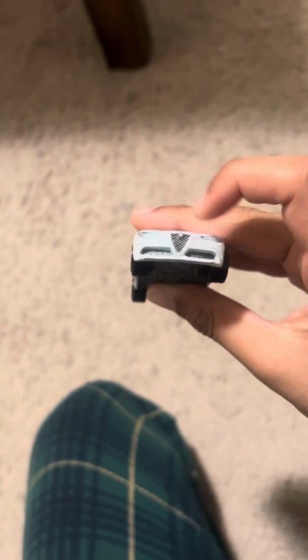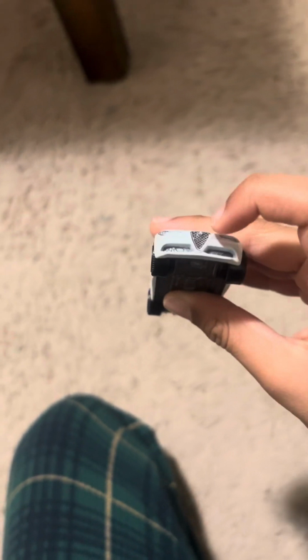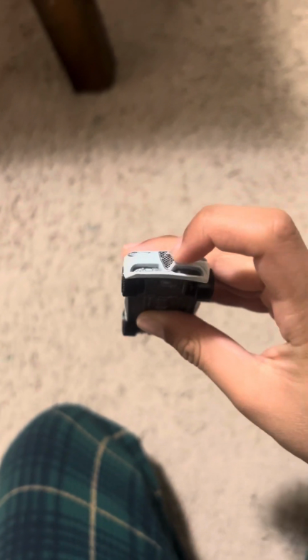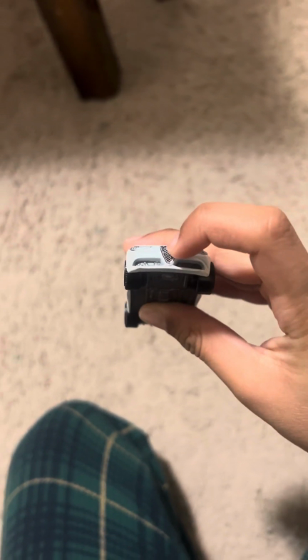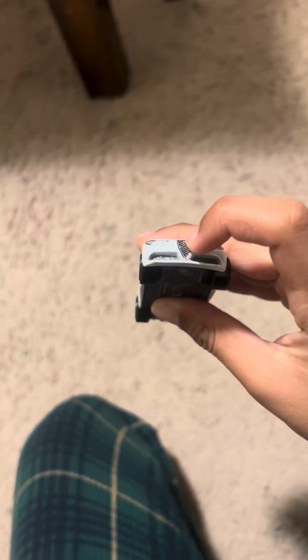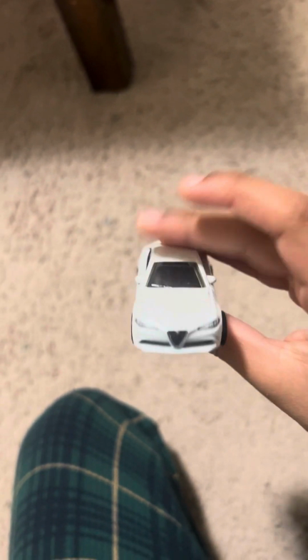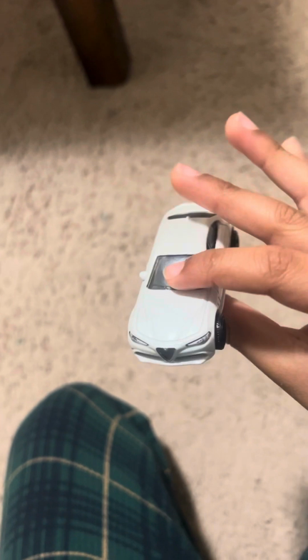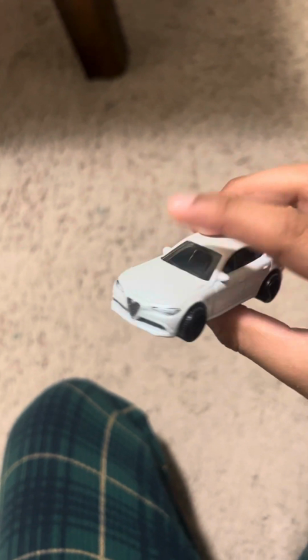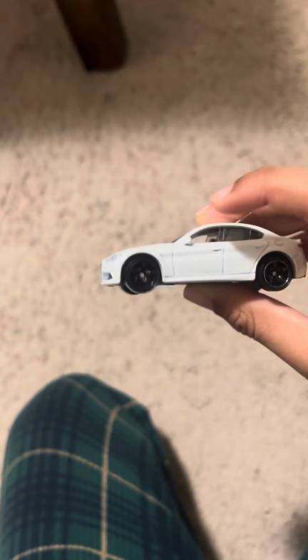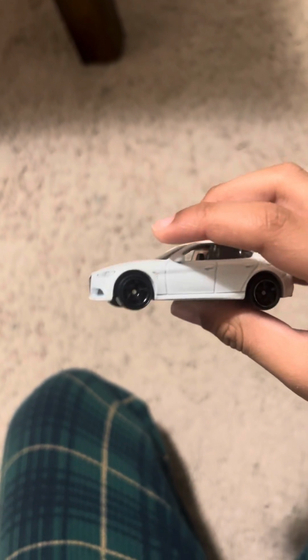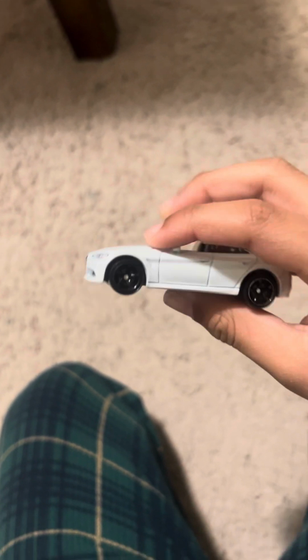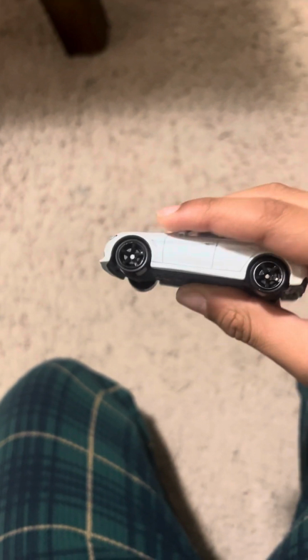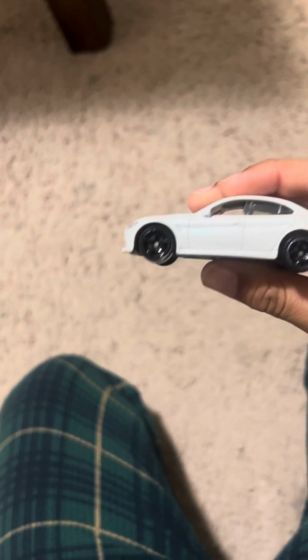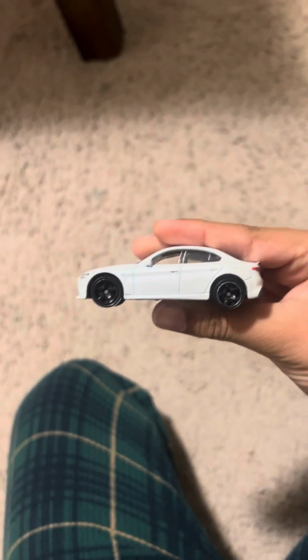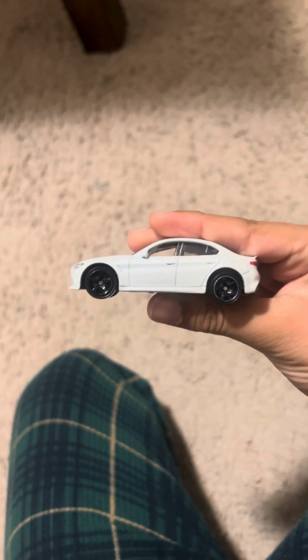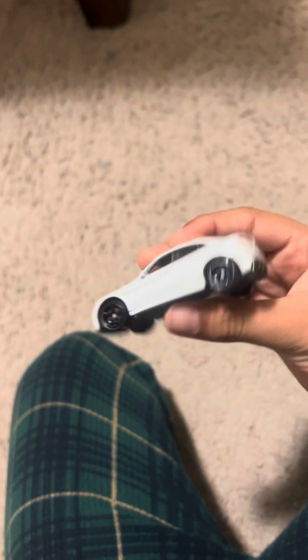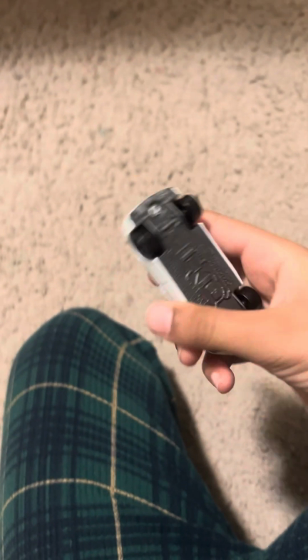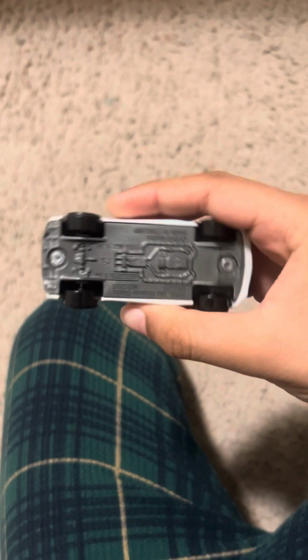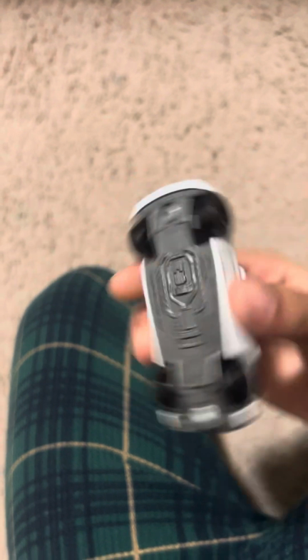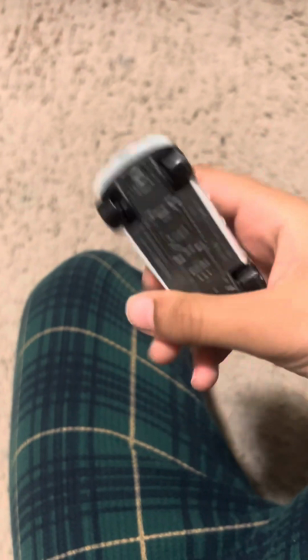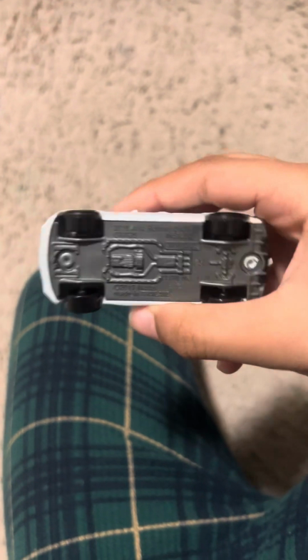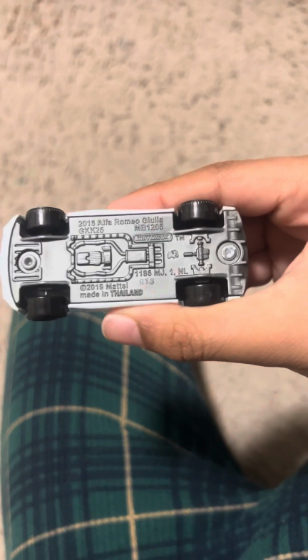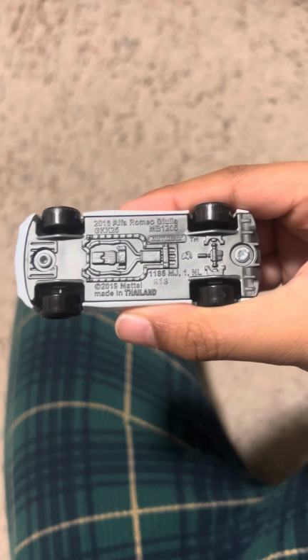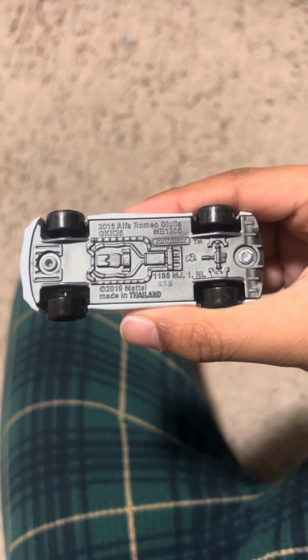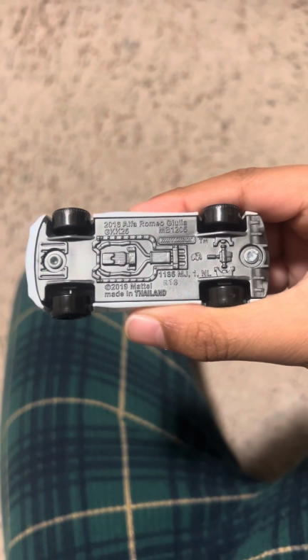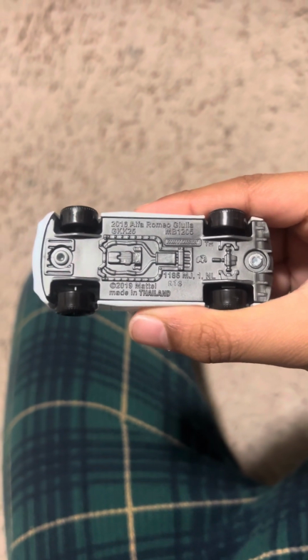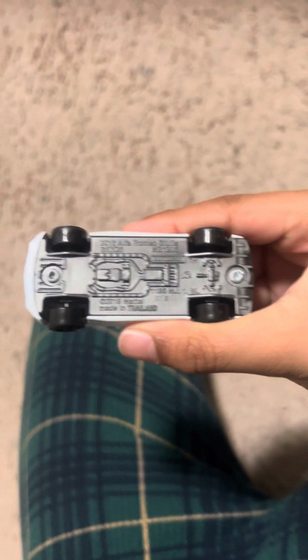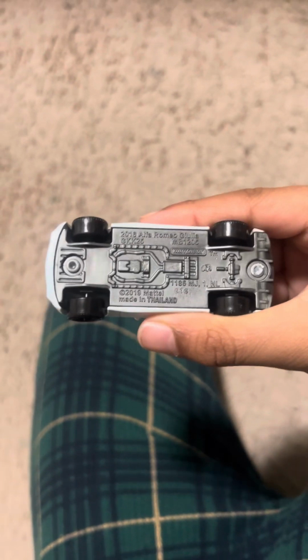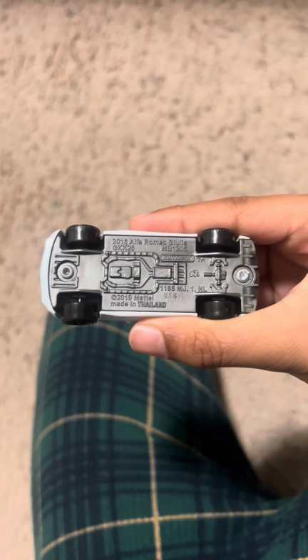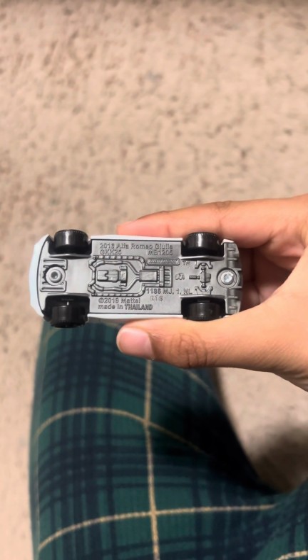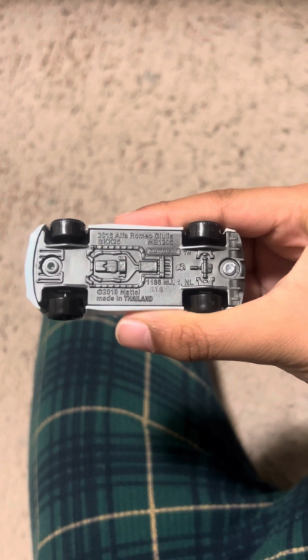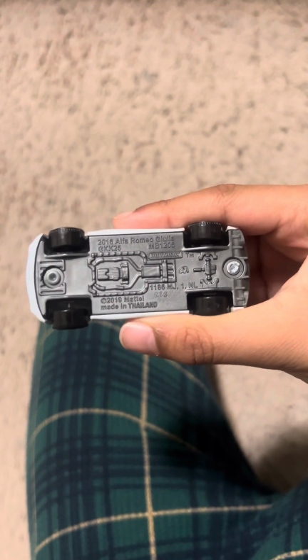There's got the headlights, the Alfa Romeo logo. There's got the side mirrors, and there we got the 2016 Alfa Romeo Giulia — 2019 Mattel Mainline.